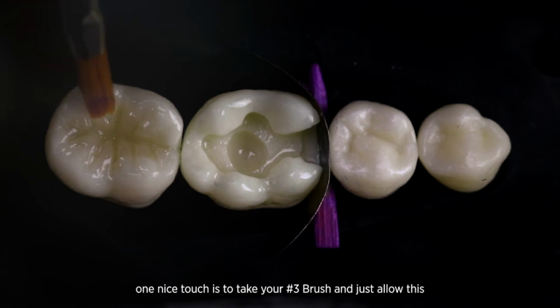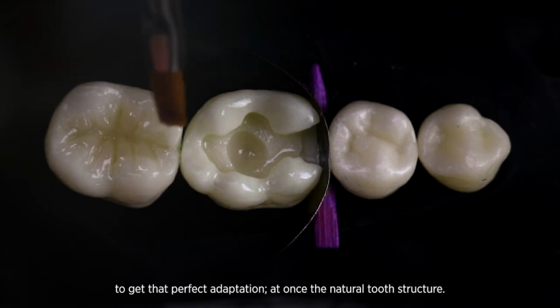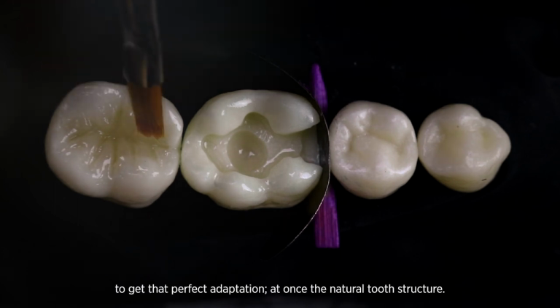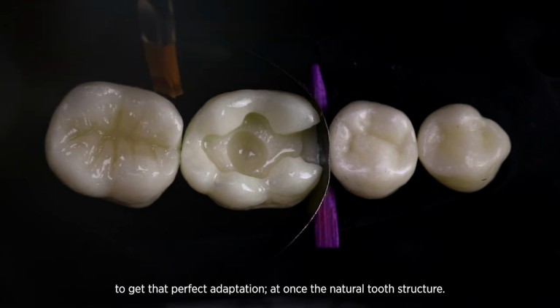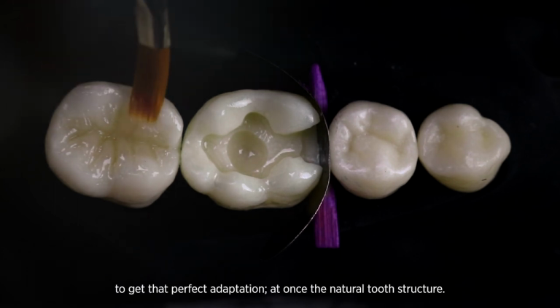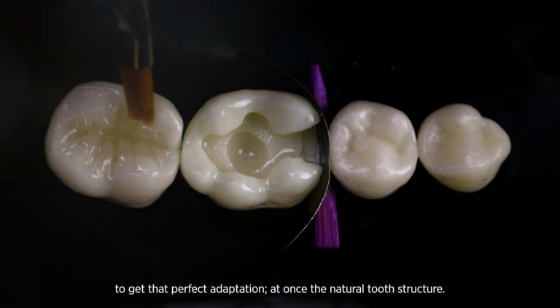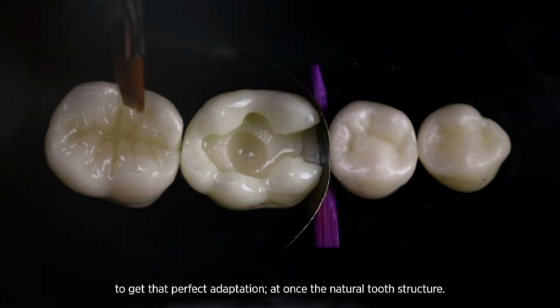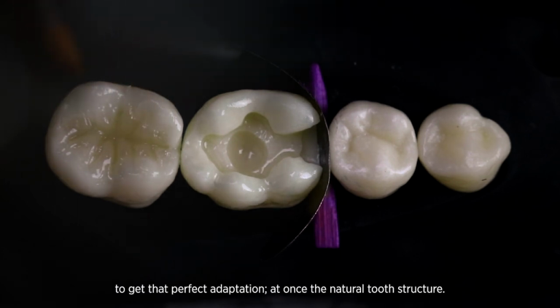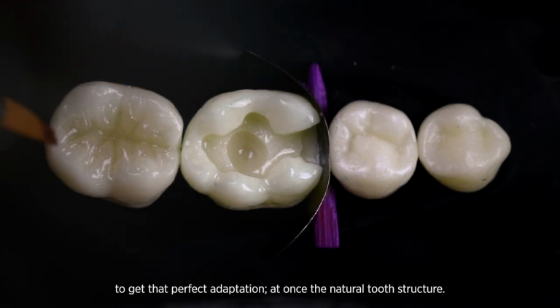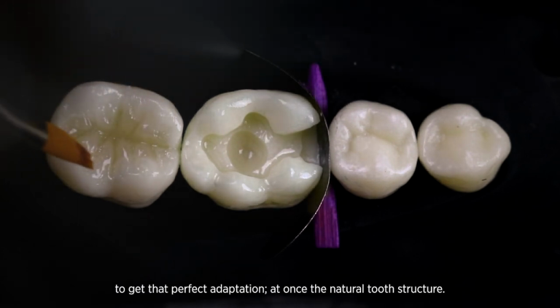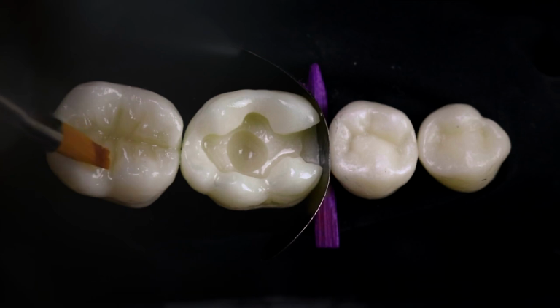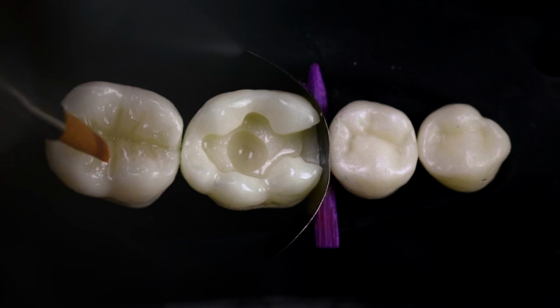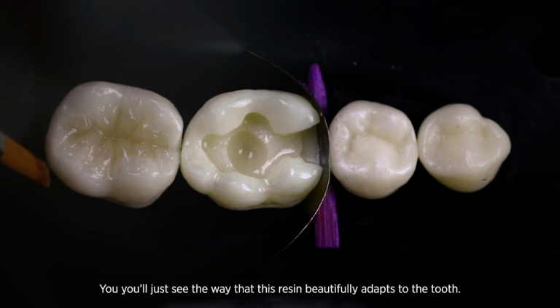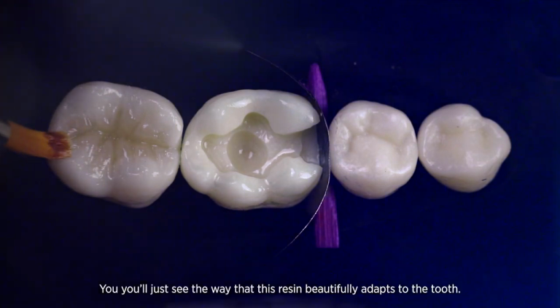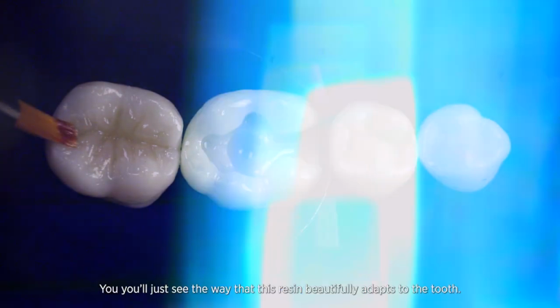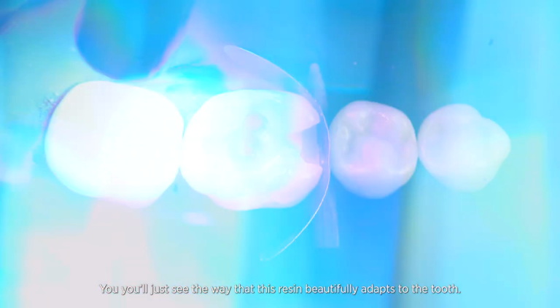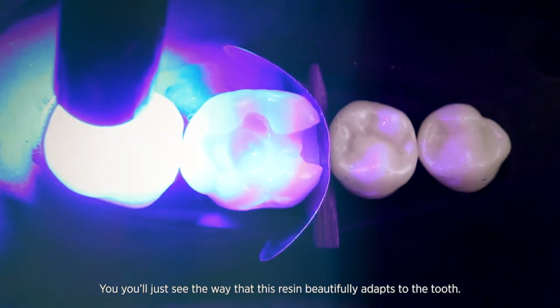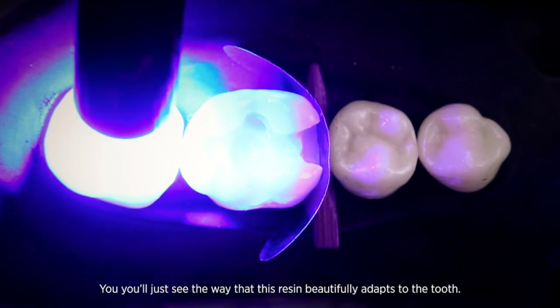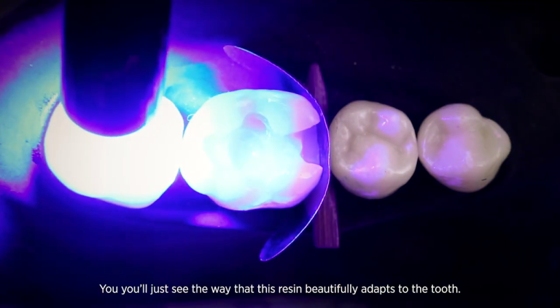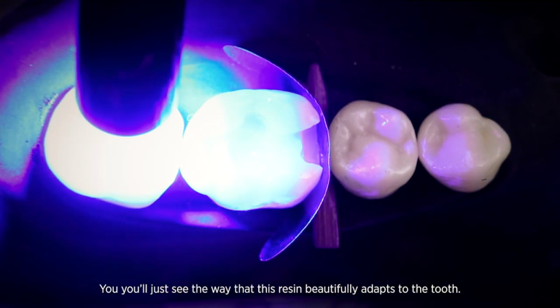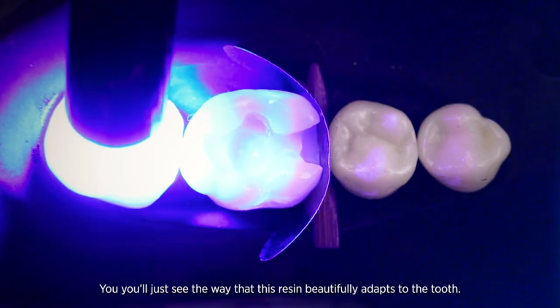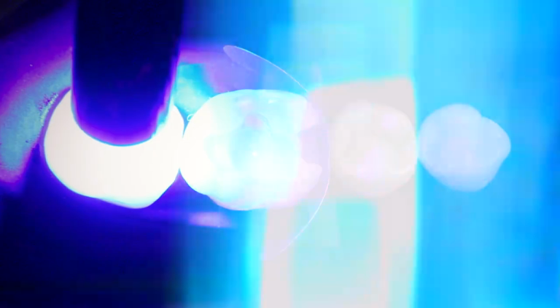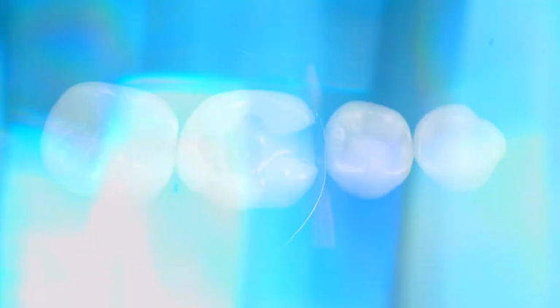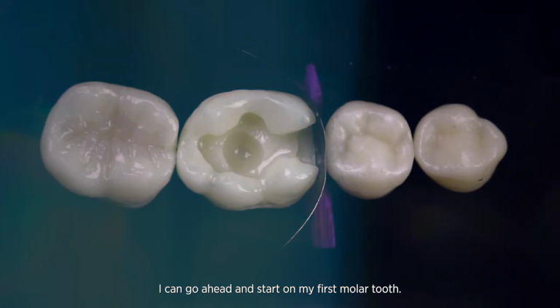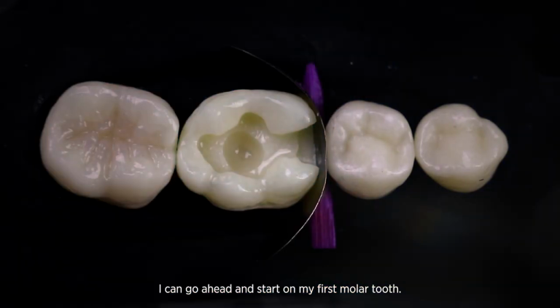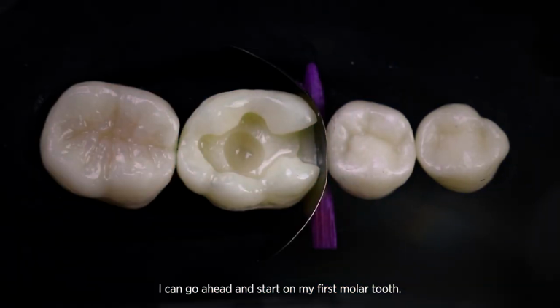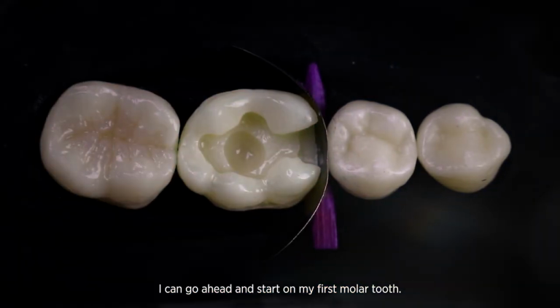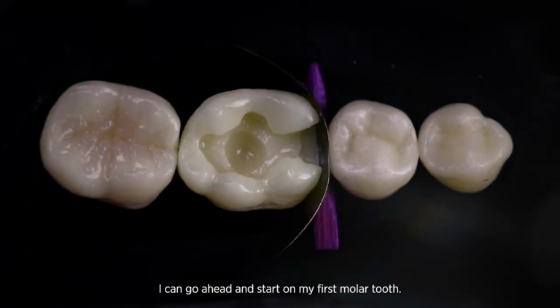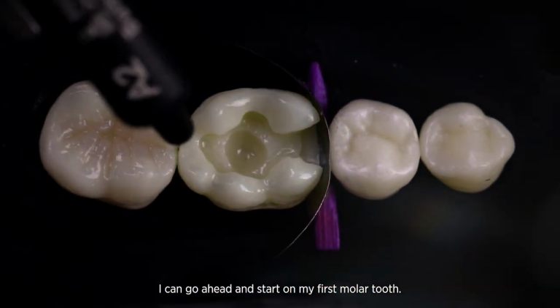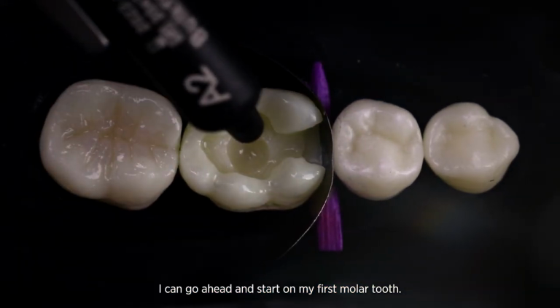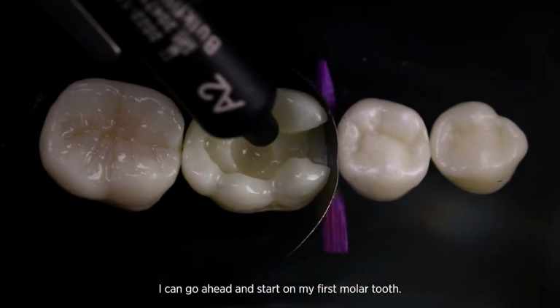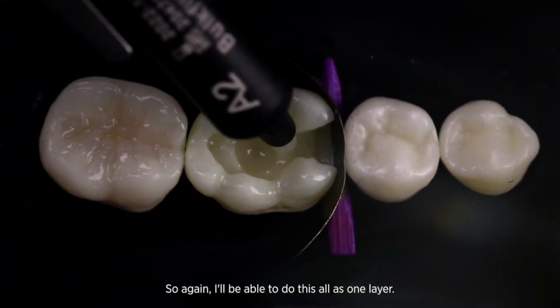You'll just see the way that this resin beautifully adapts to the tooth. Then I can go ahead and start on my first molar tooth.